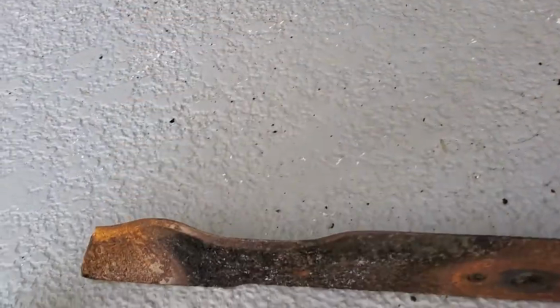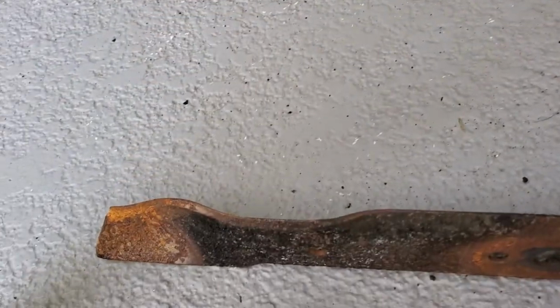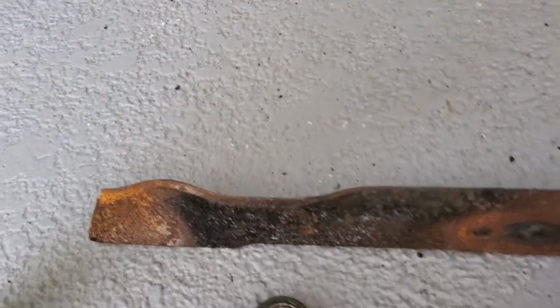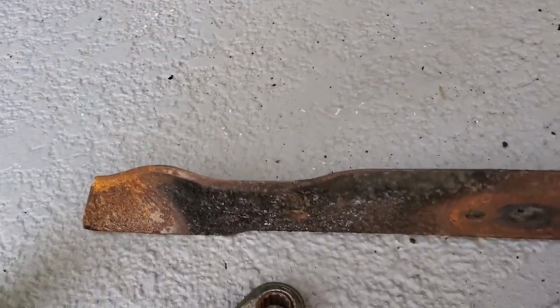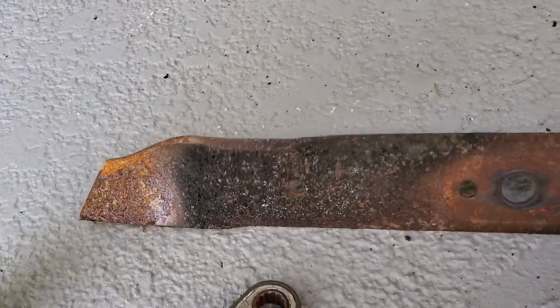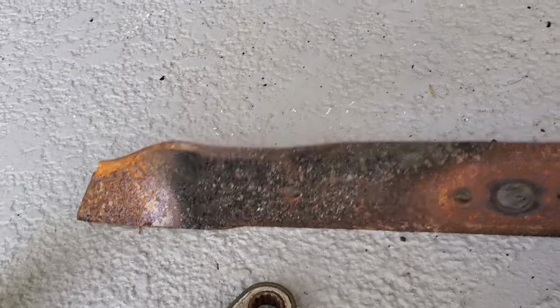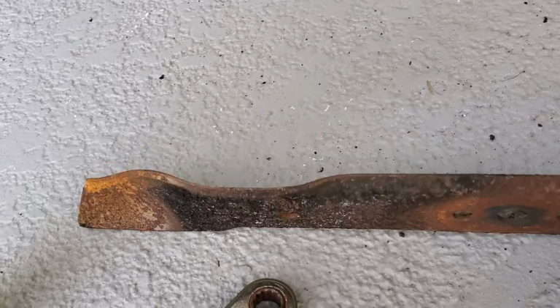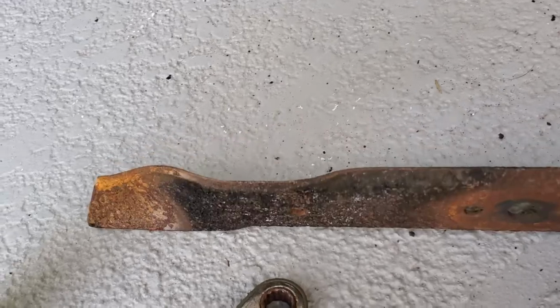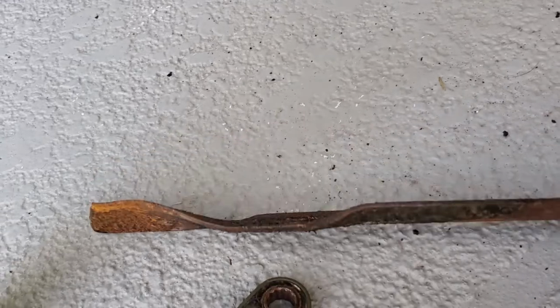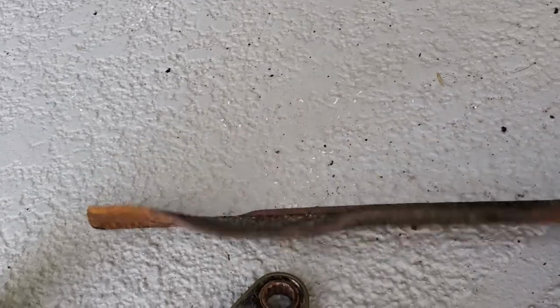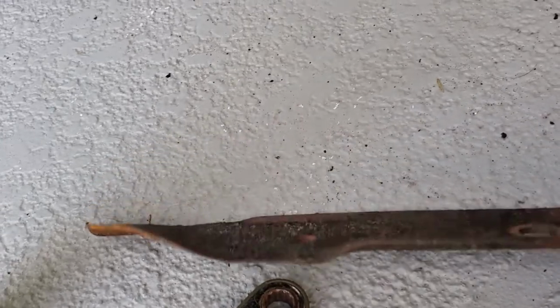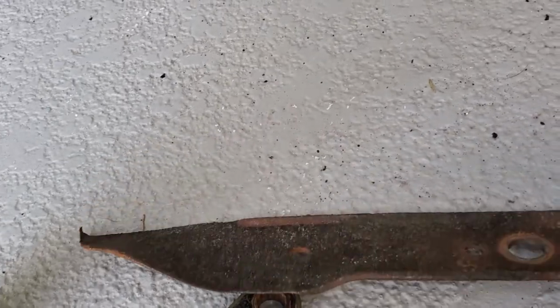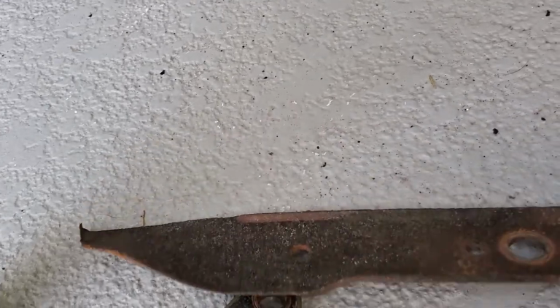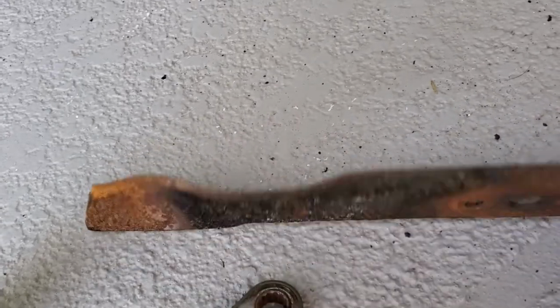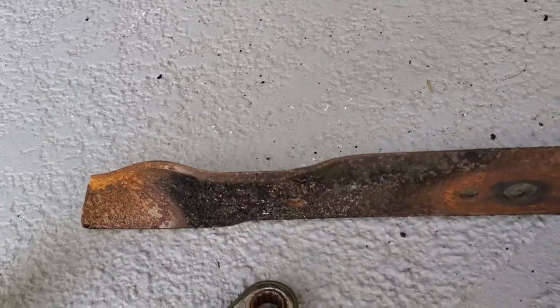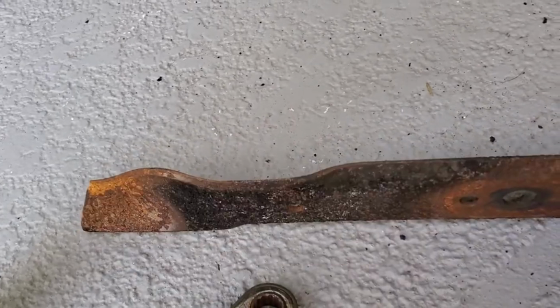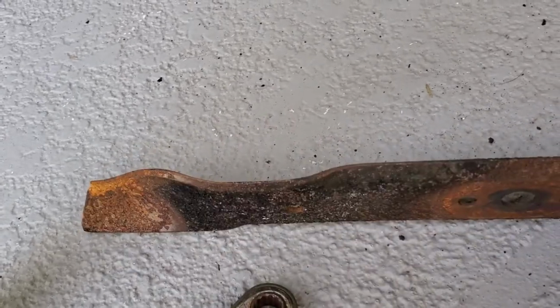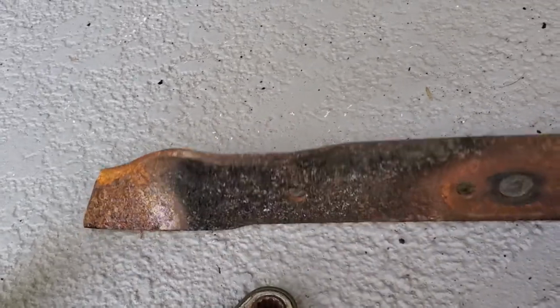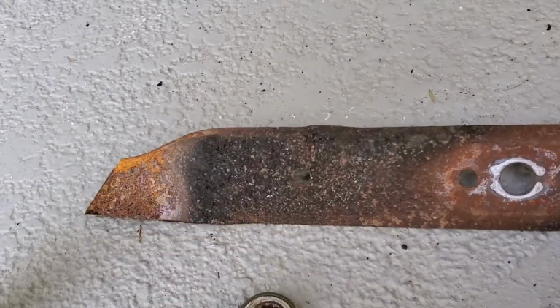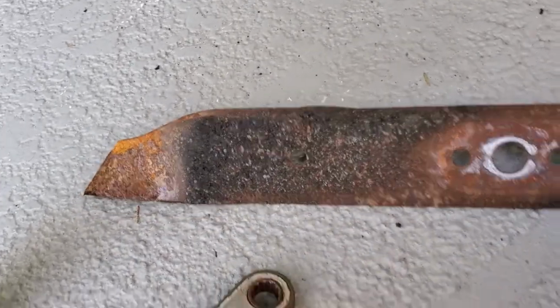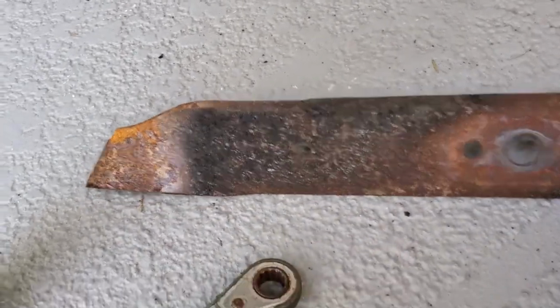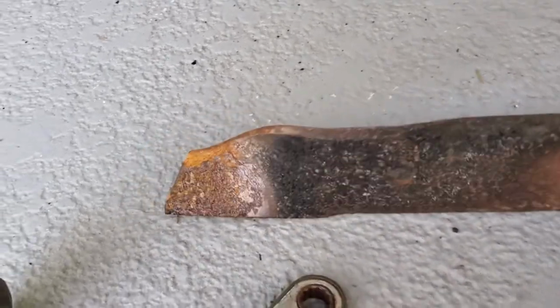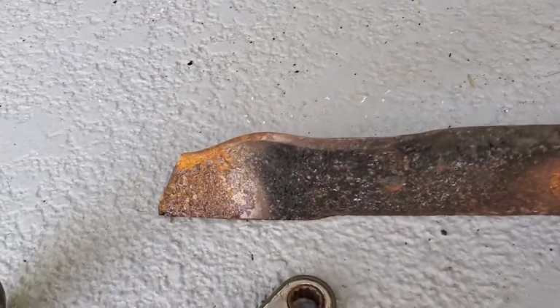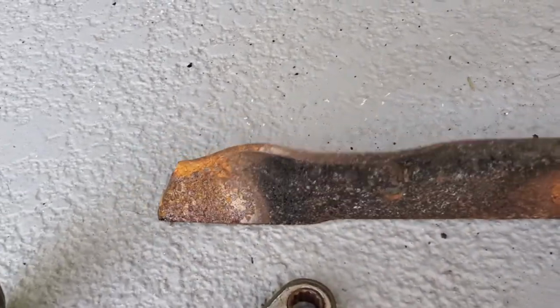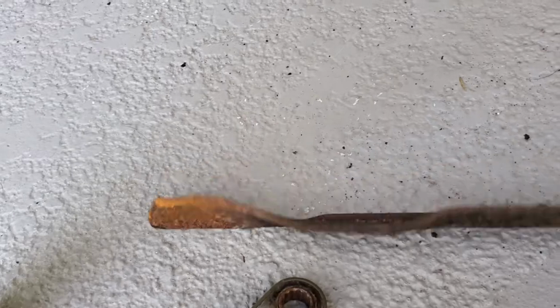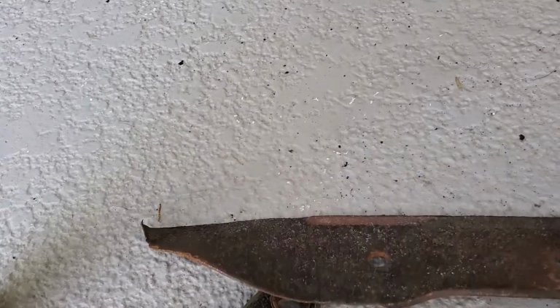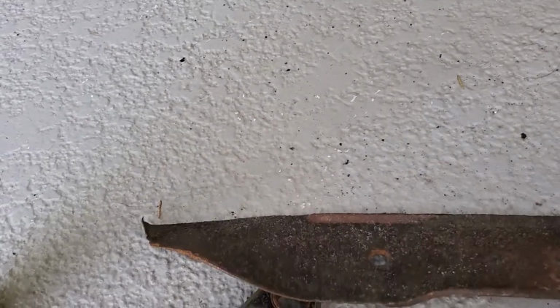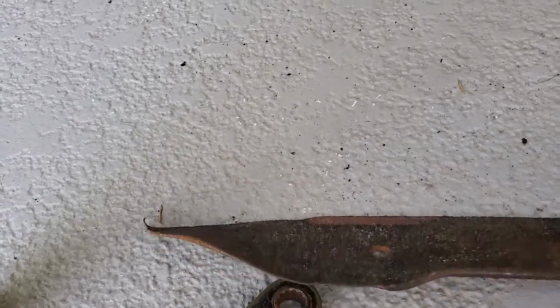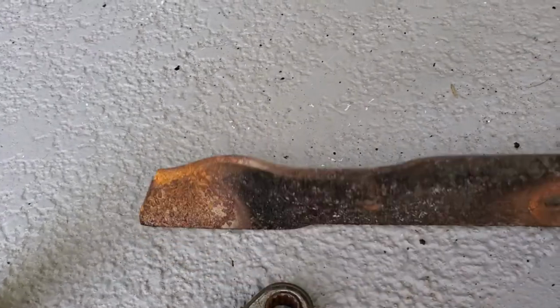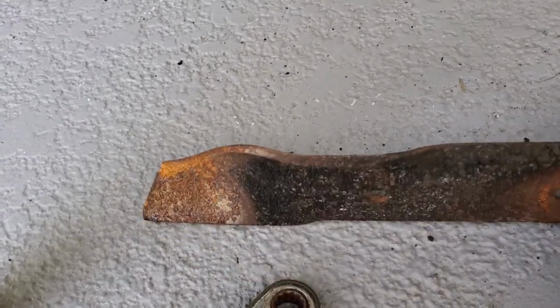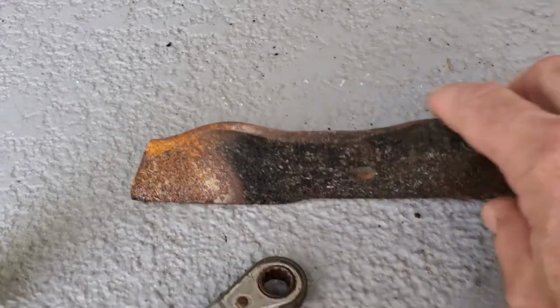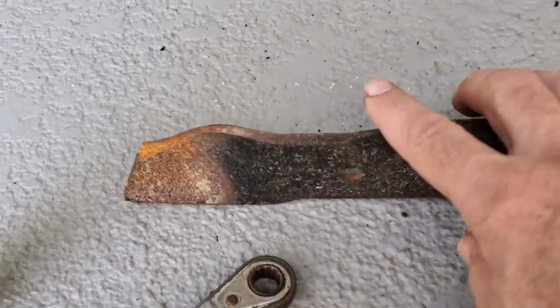I'm not sure, but we're just going to sharpen it and keep using it. It's not broke, don't fix it — don't replace it, just sharpen it, keep it rolling, see what happens. It's super dull.